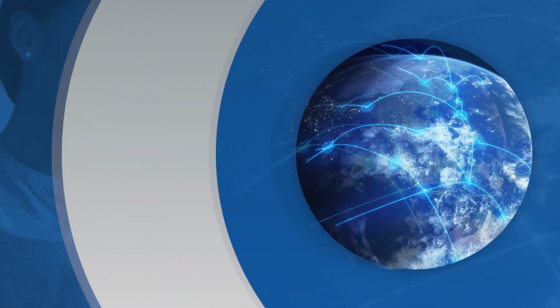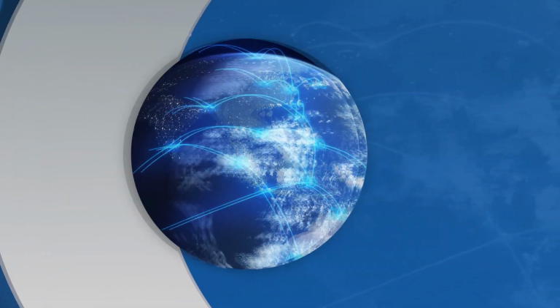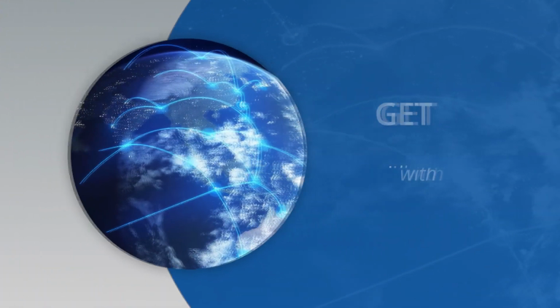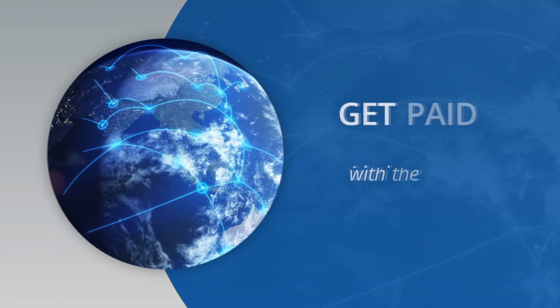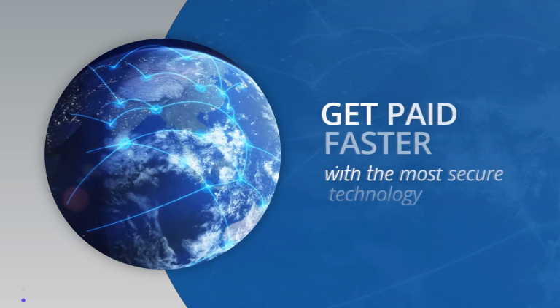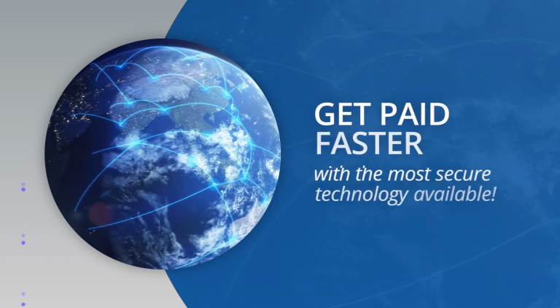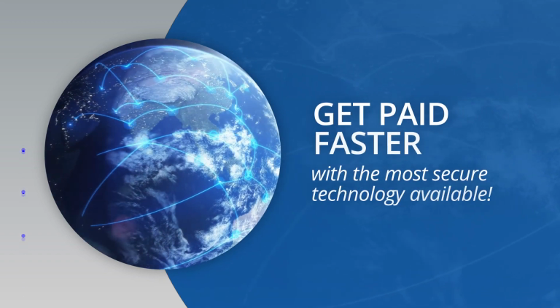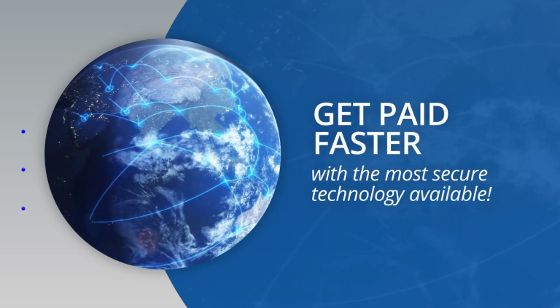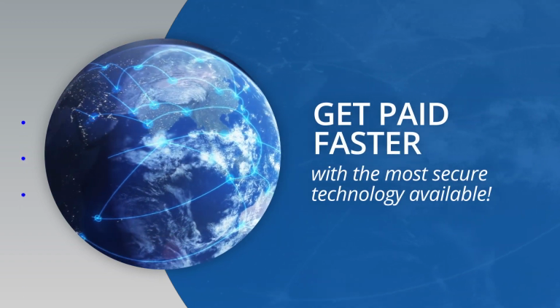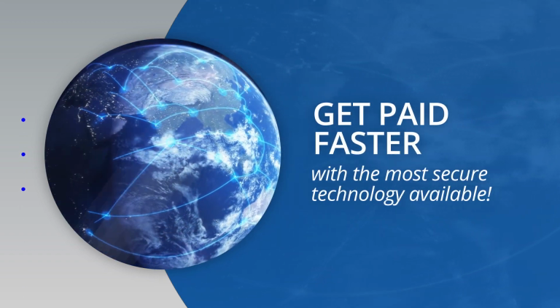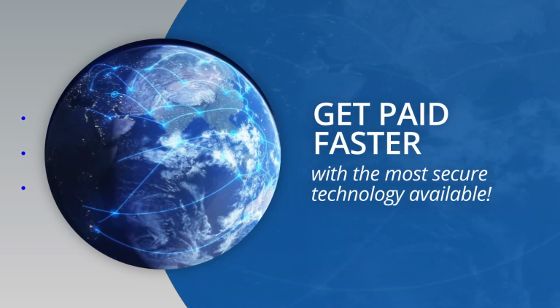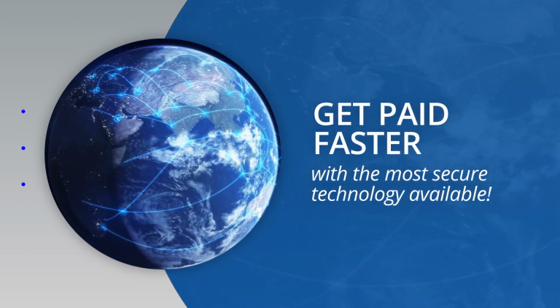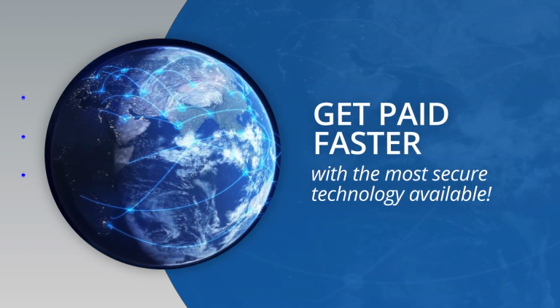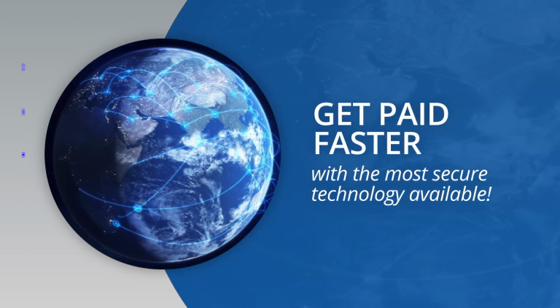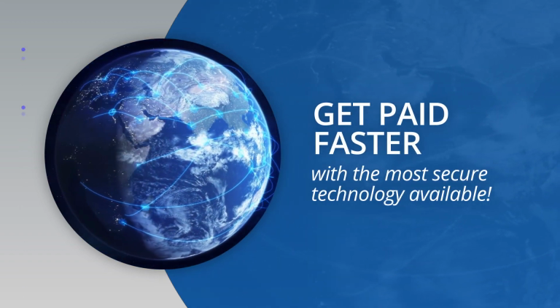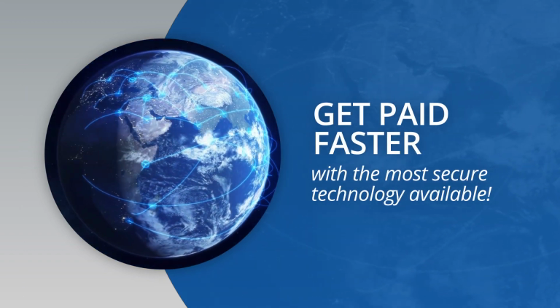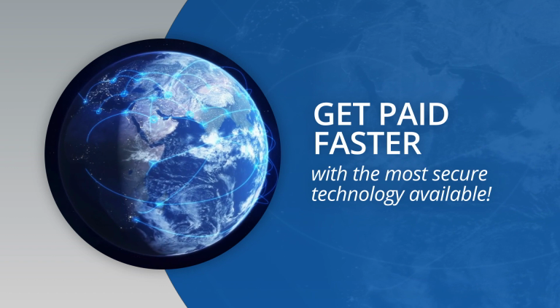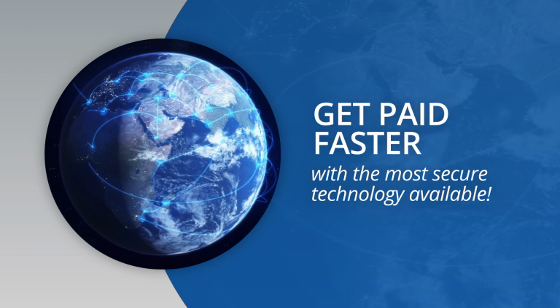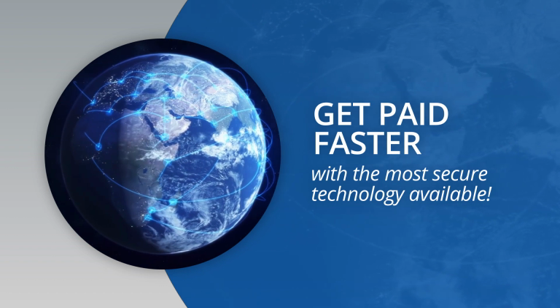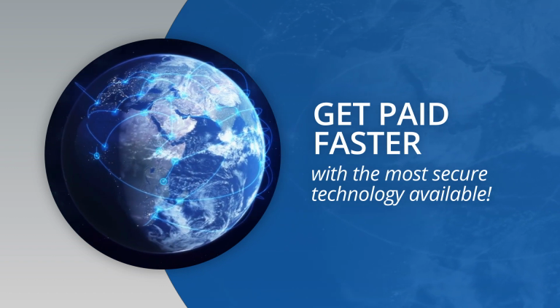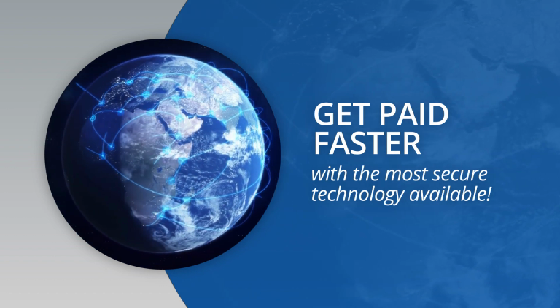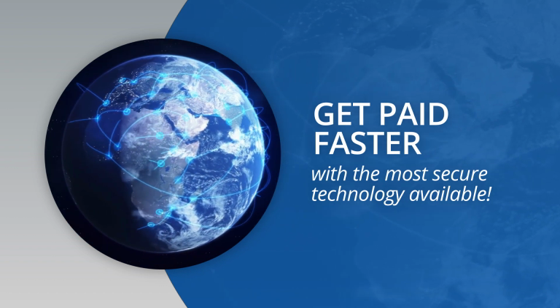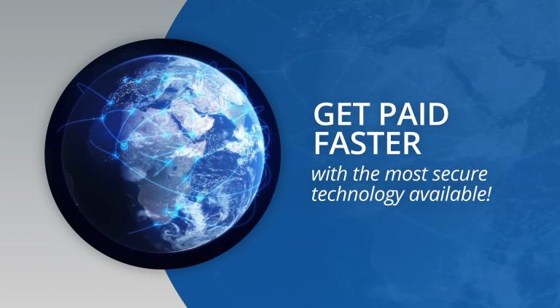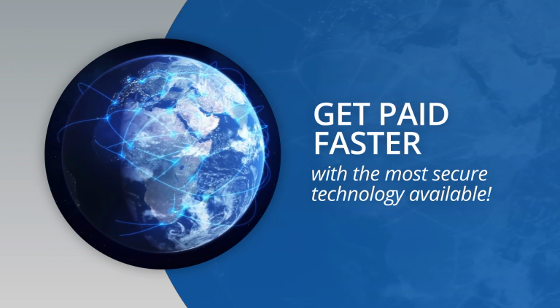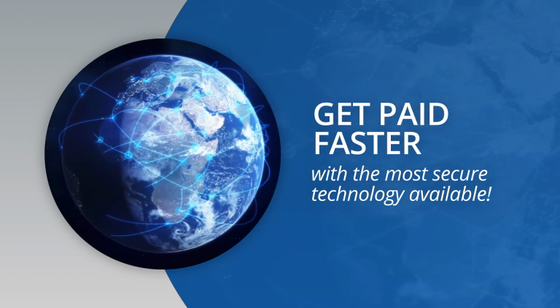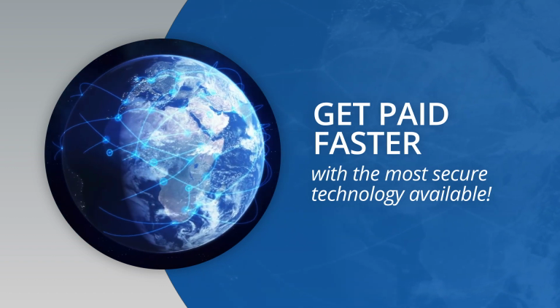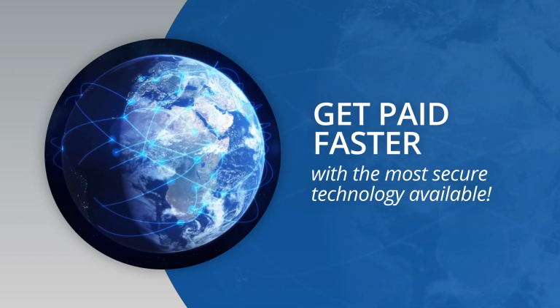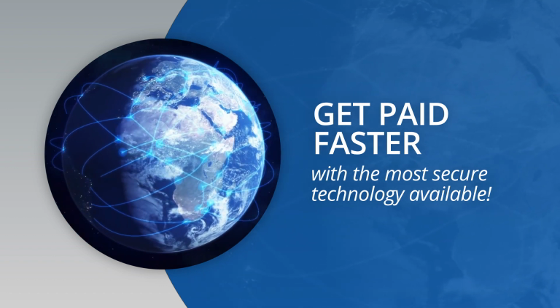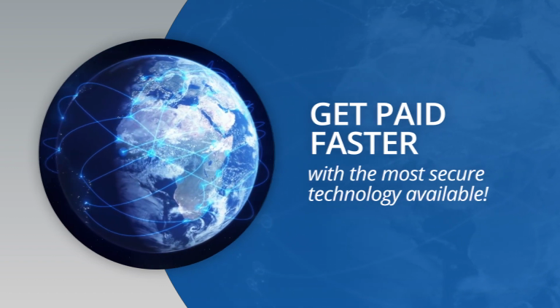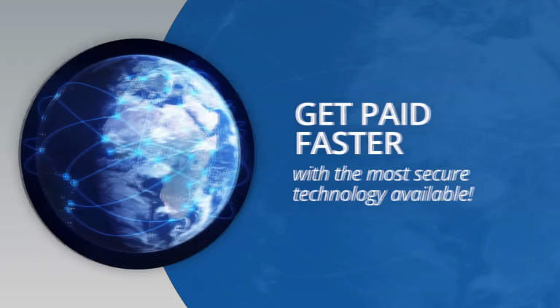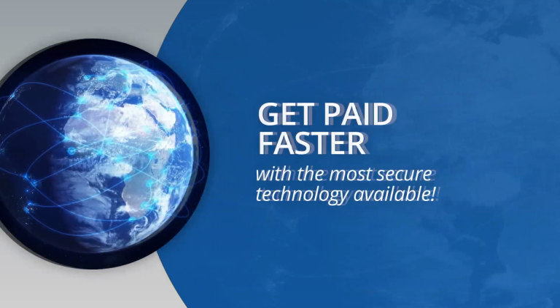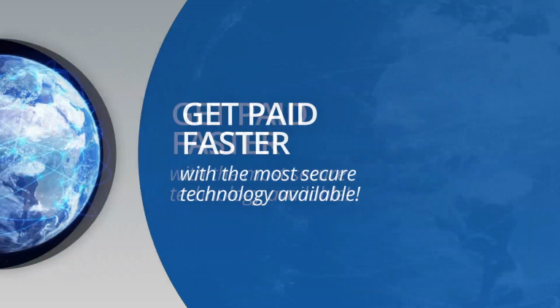ACH transactions enable merchants to send and receive debit payments directly to and from a customer's bank account. With Evo ACH, you can start accepting ACH payments and get paid faster with the most secure payment technology available.